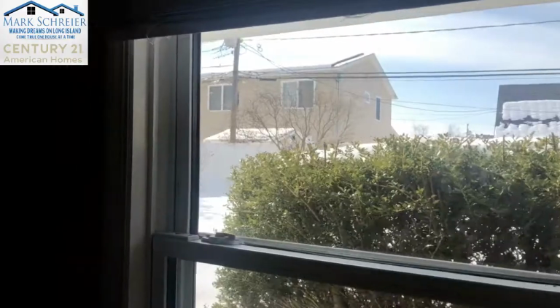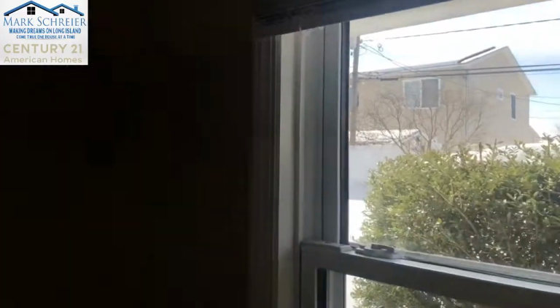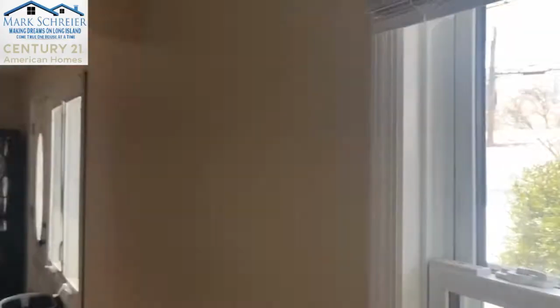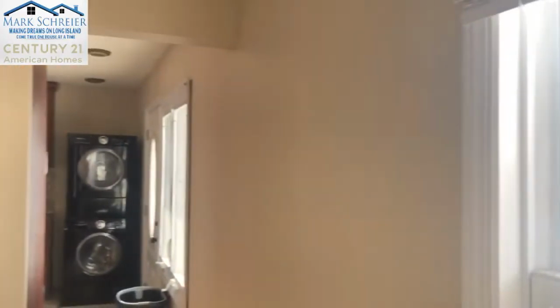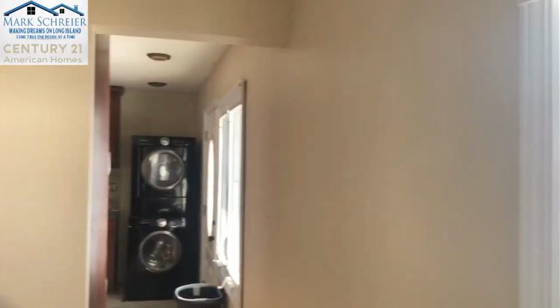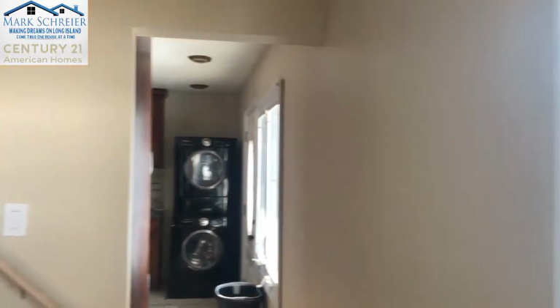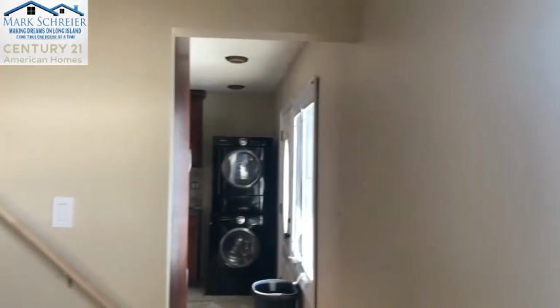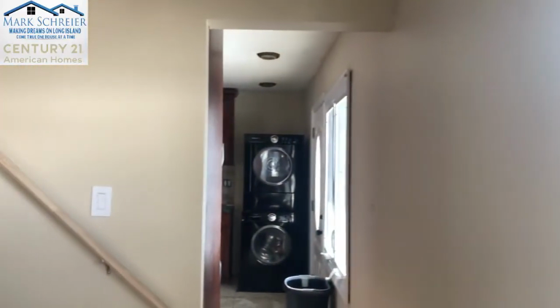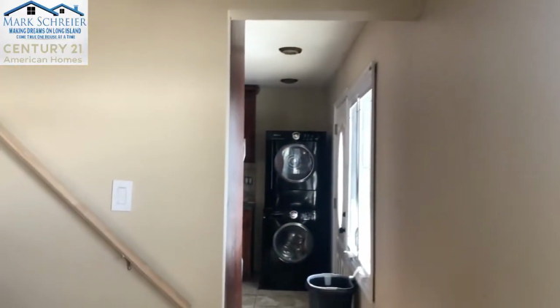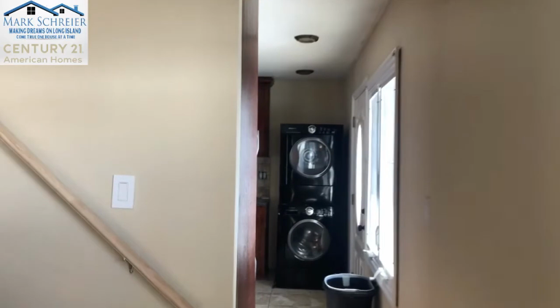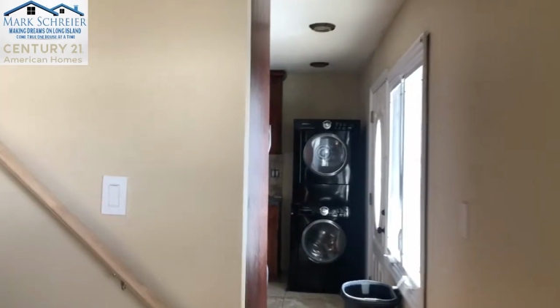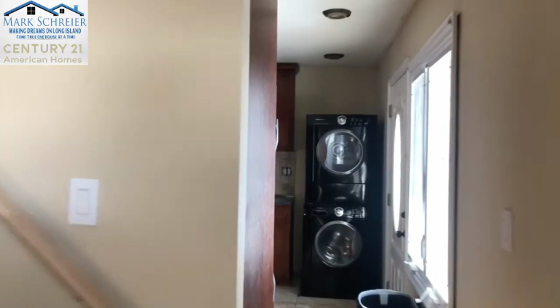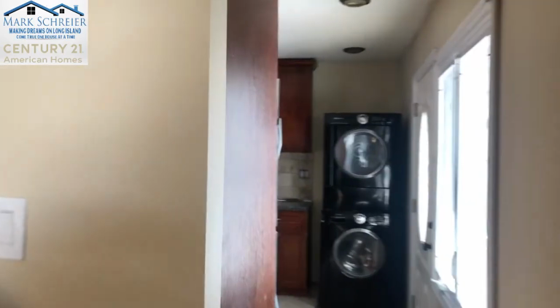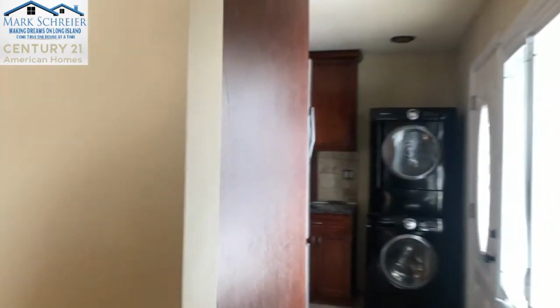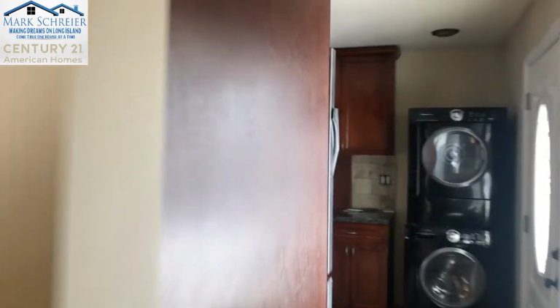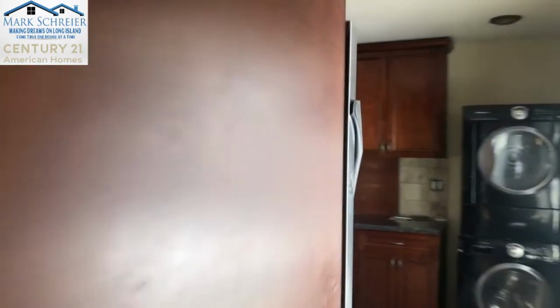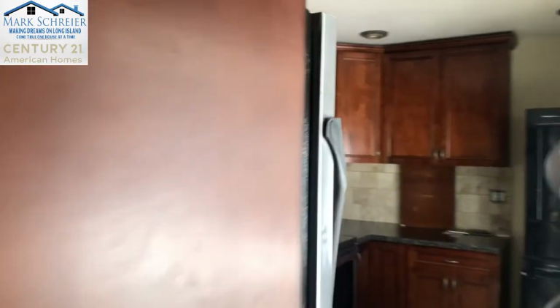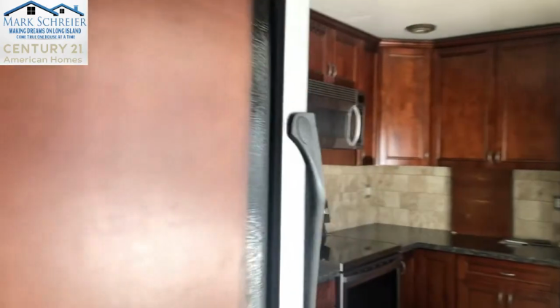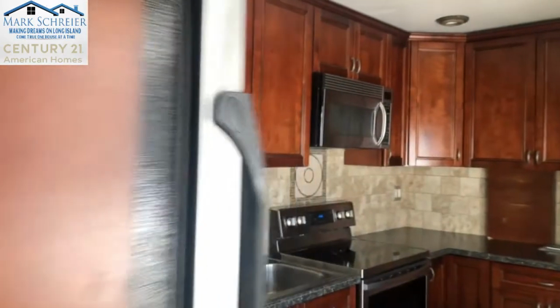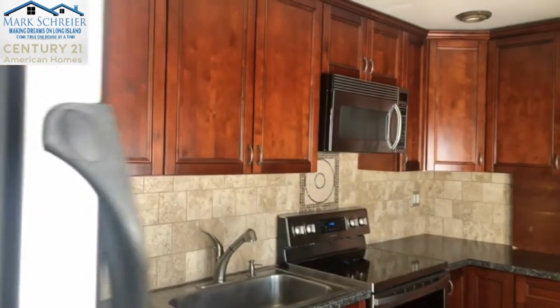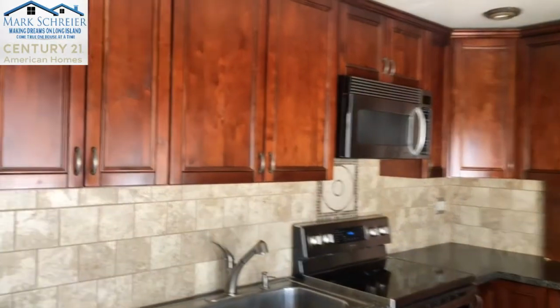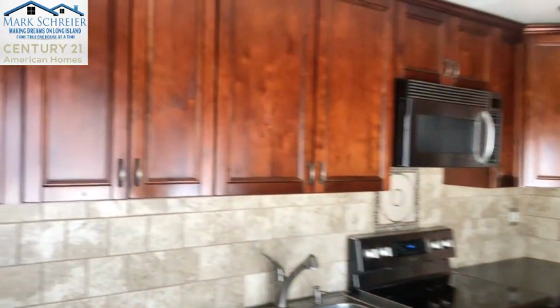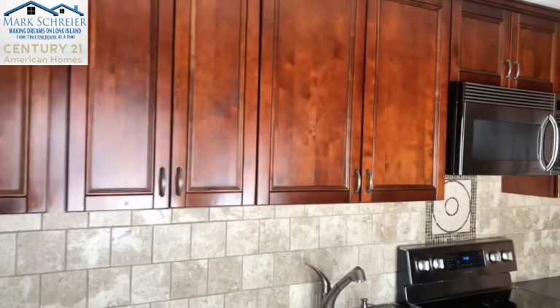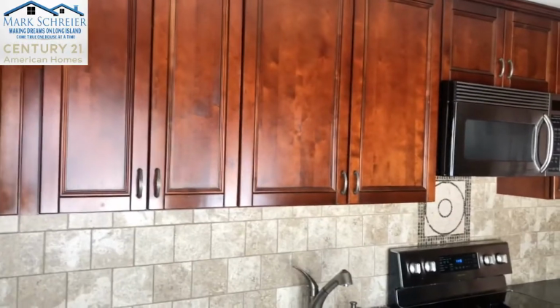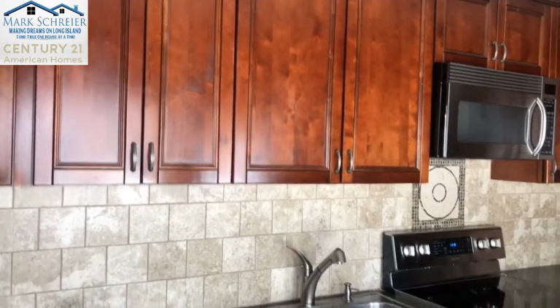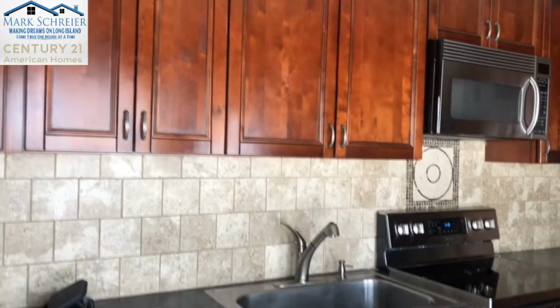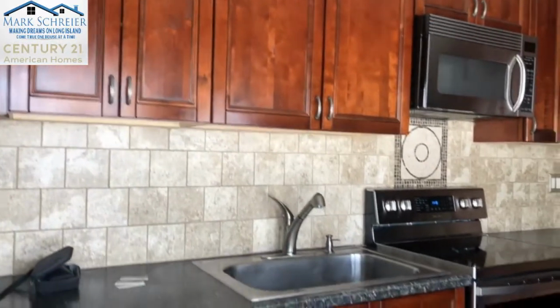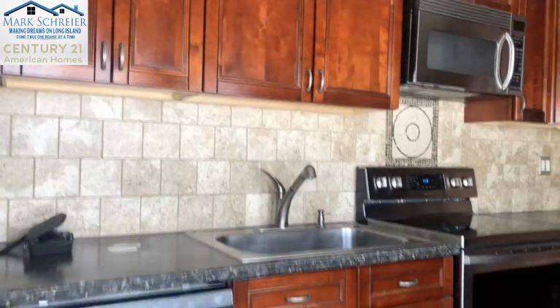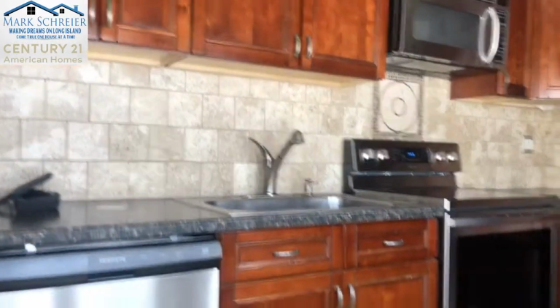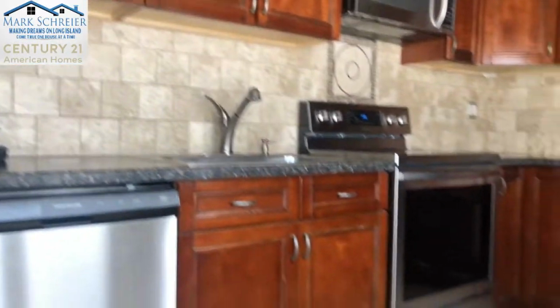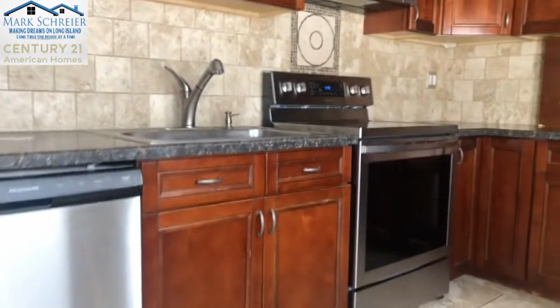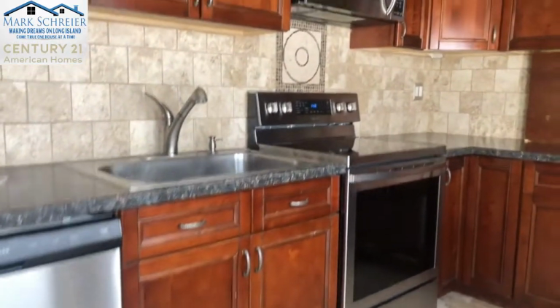Going into the kitchen now. You have a washer and dryer — your own washer and dryer on site. Updated kitchen with nice cabinets, tile, solid surface countertops, and stainless steel appliances.